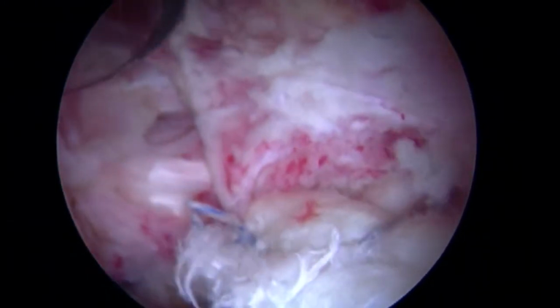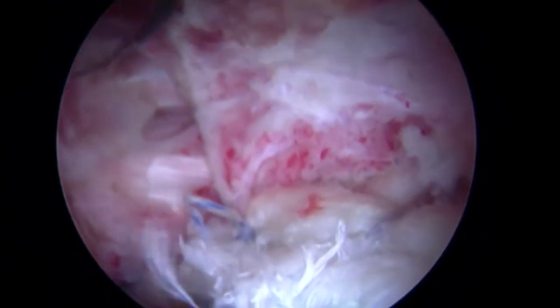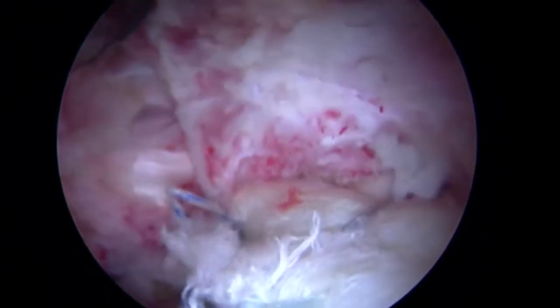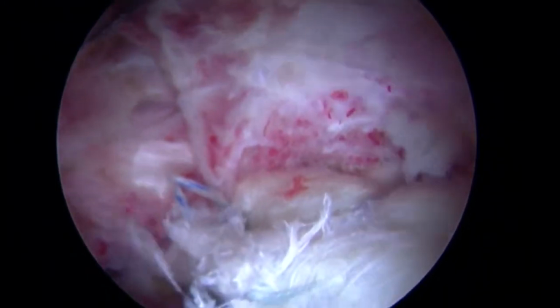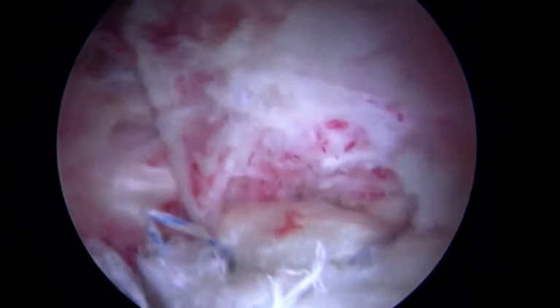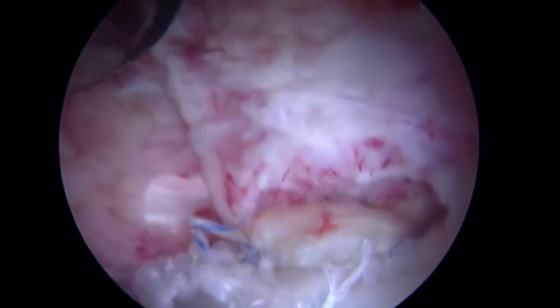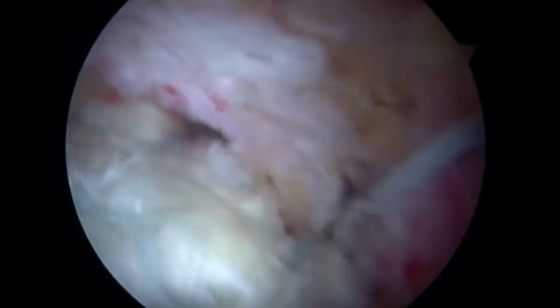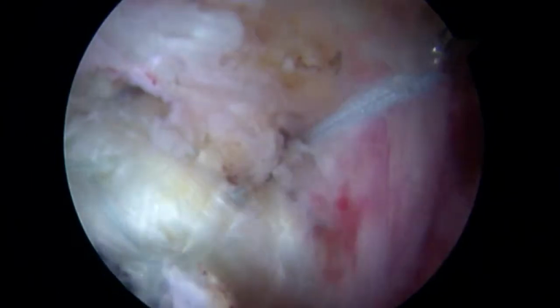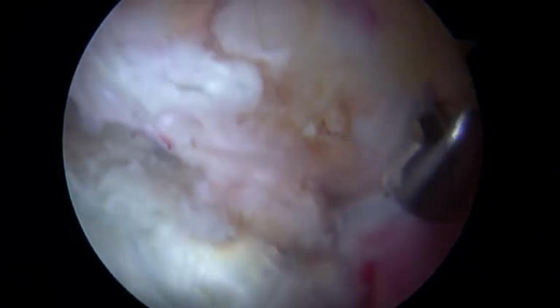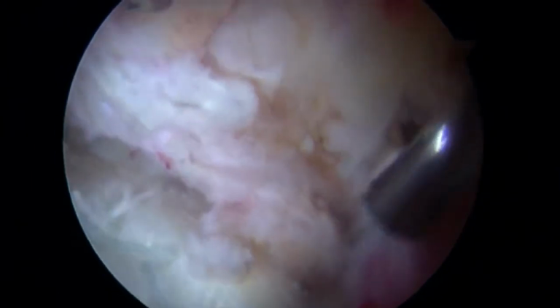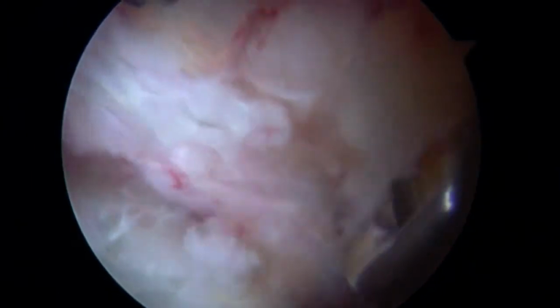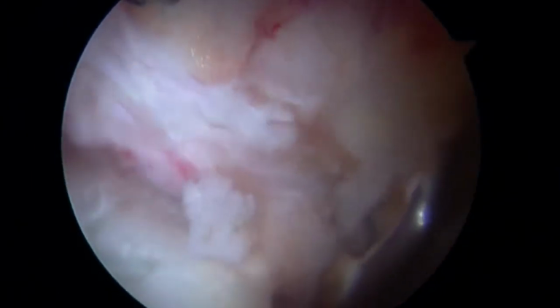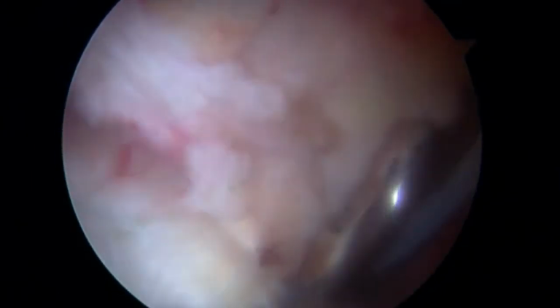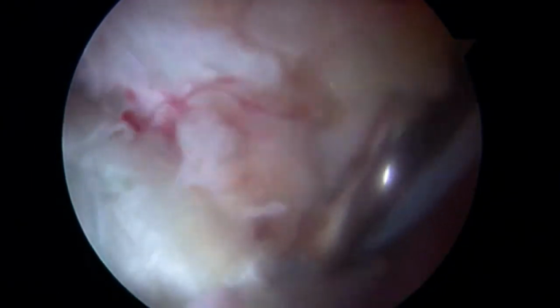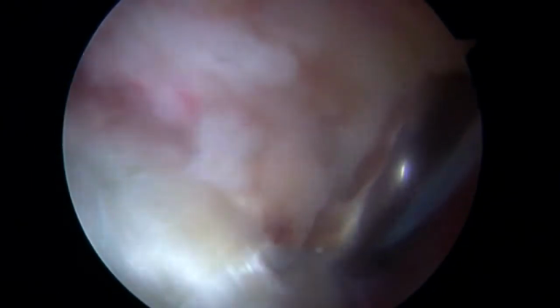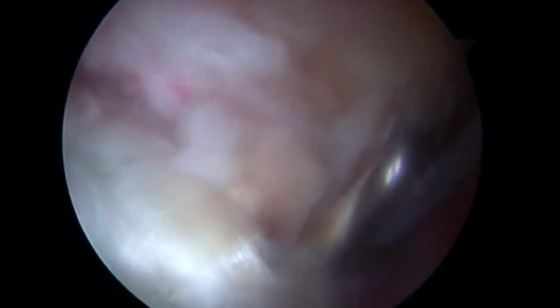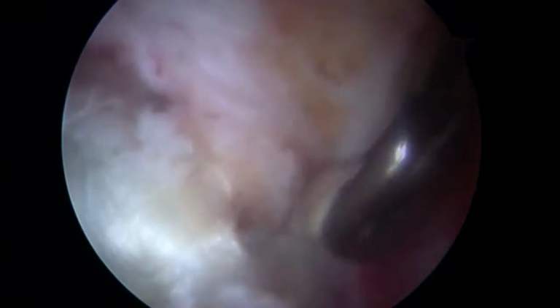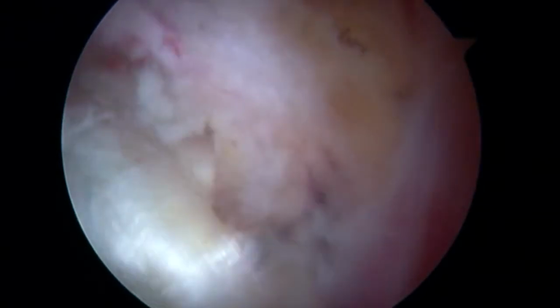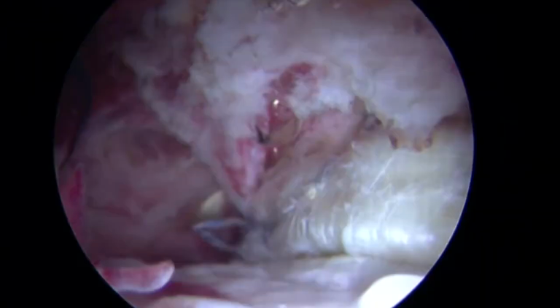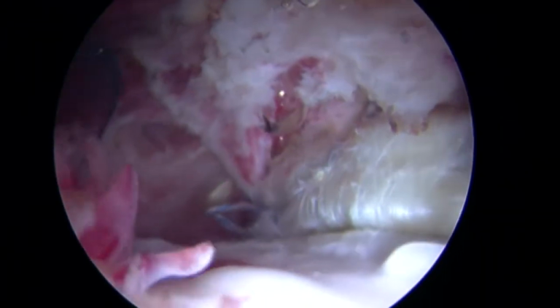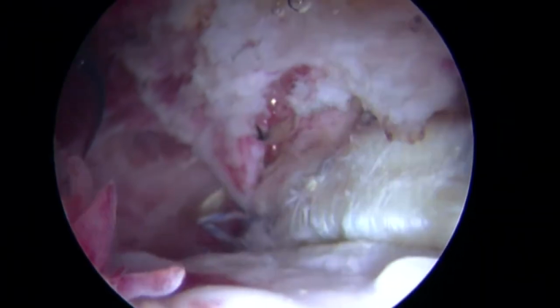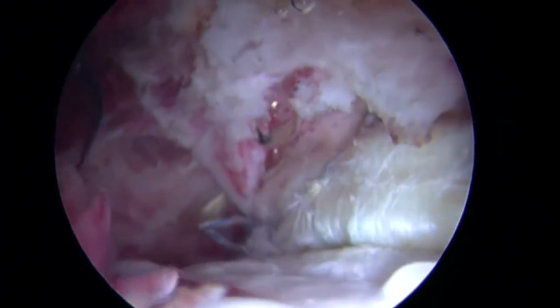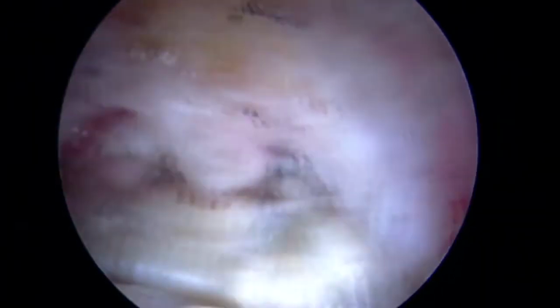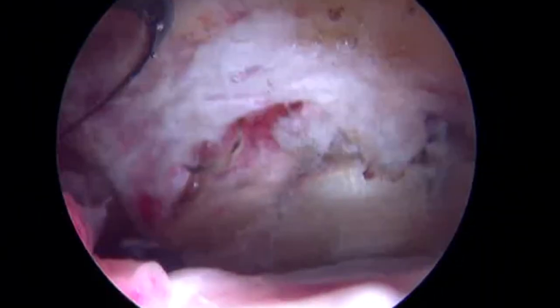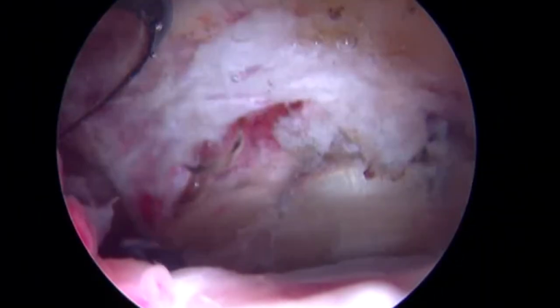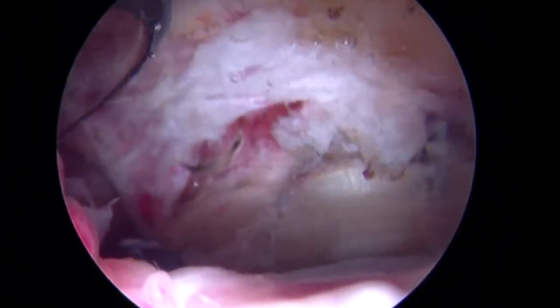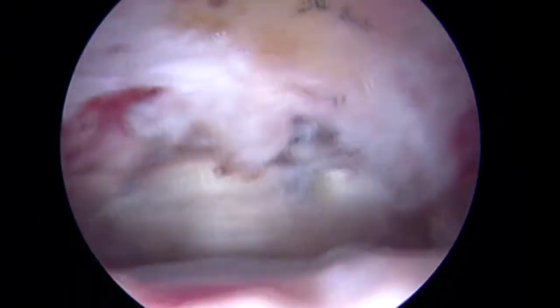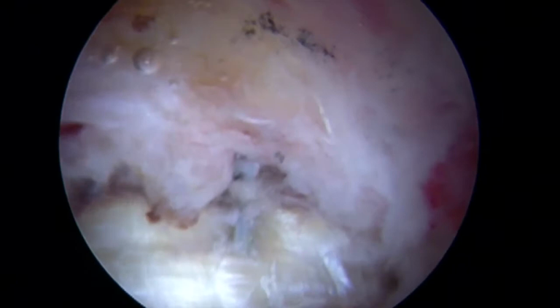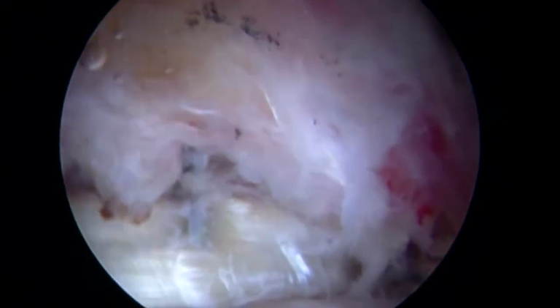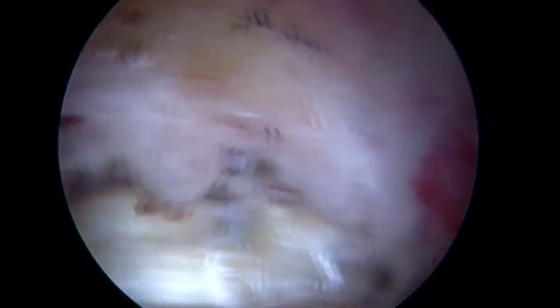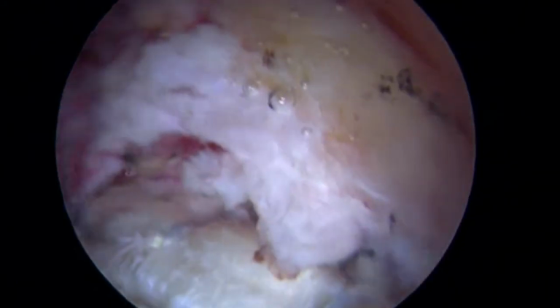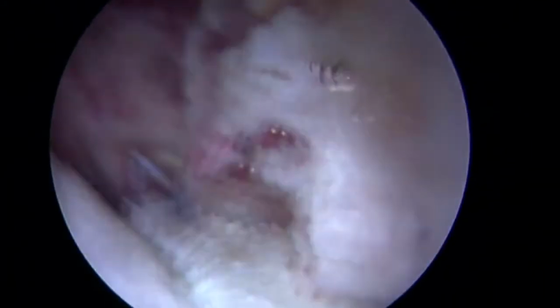You can see what the repair looks like once all the anchors were inserted. In any labral reconstruction repair, we aim for a suction seal appearance, which you see here with the labrum right onto the femoral head.